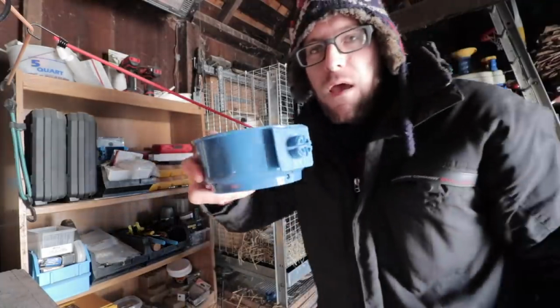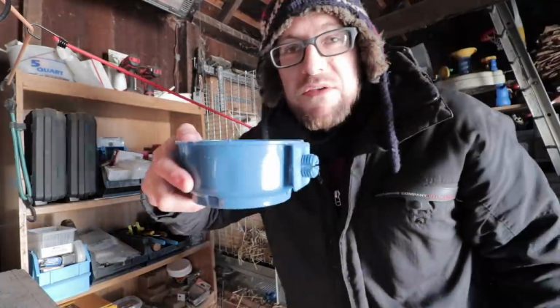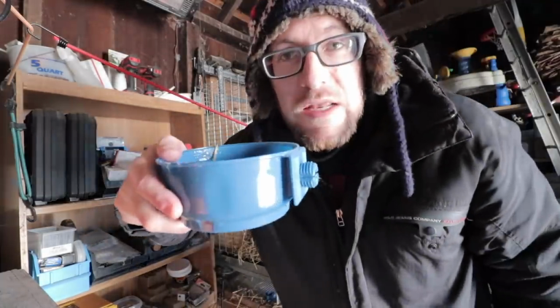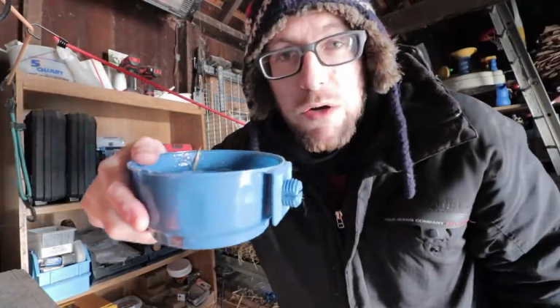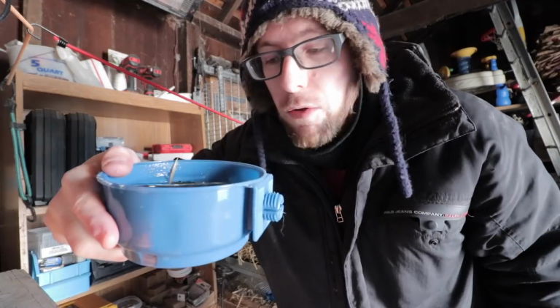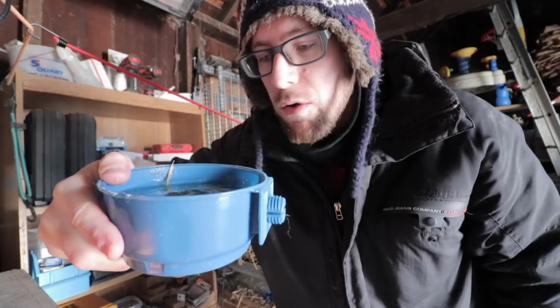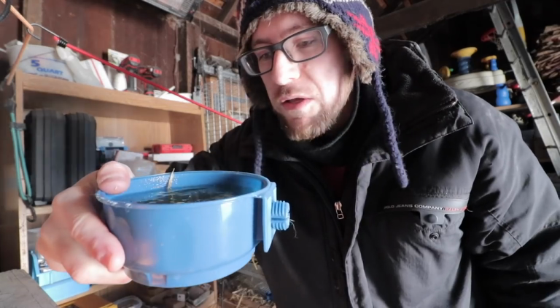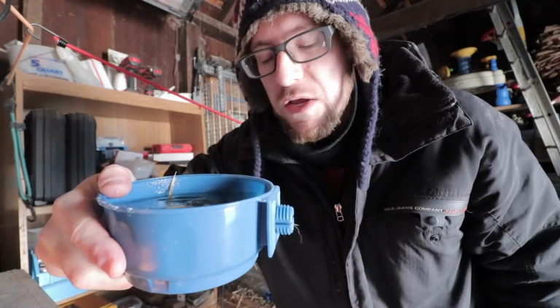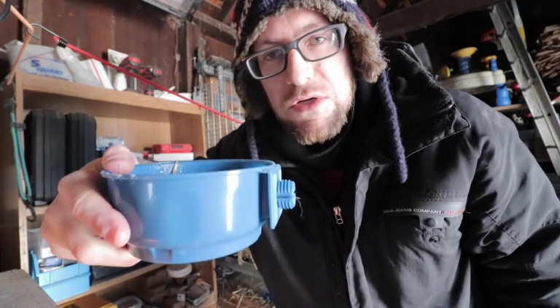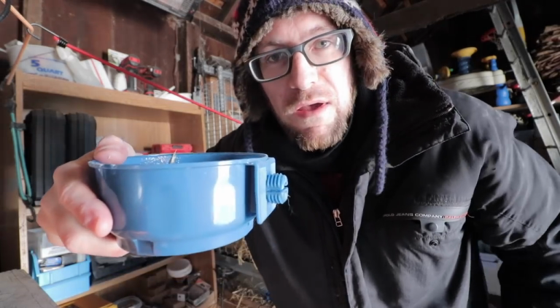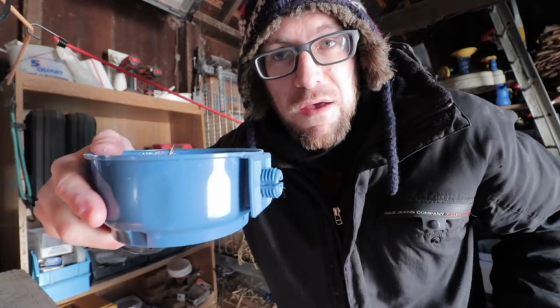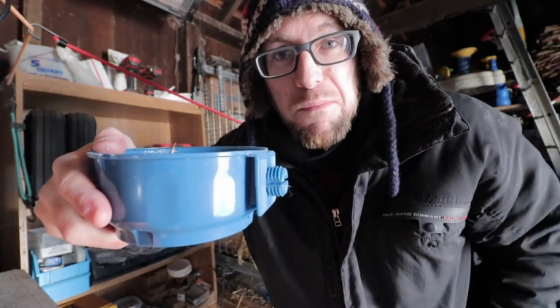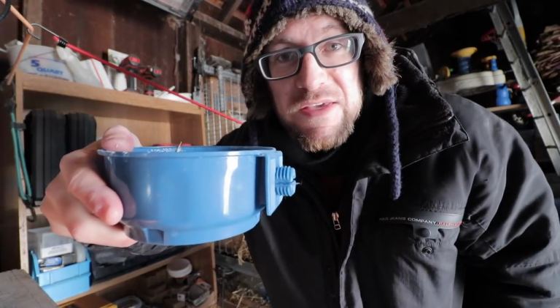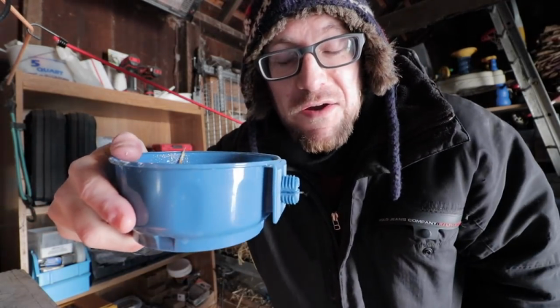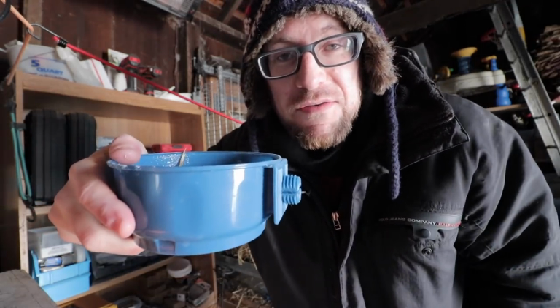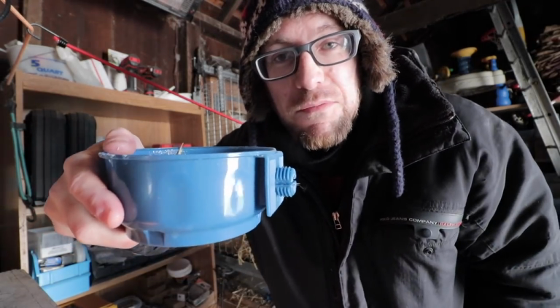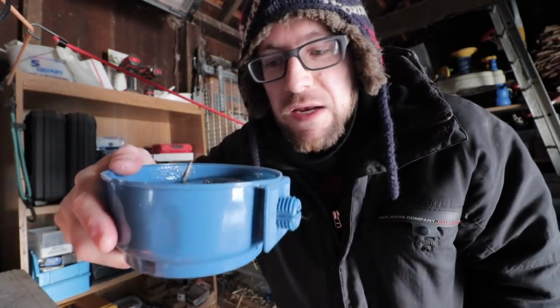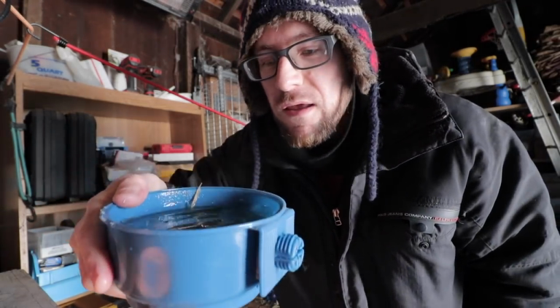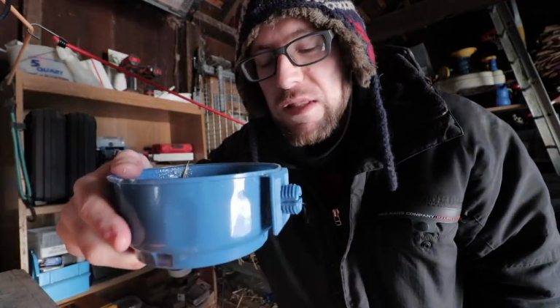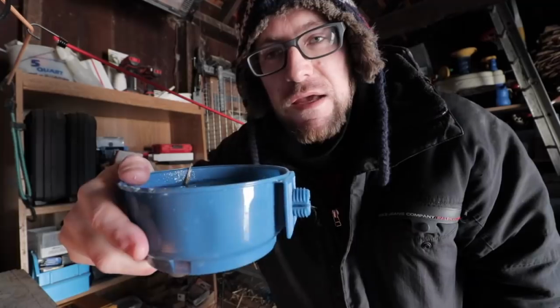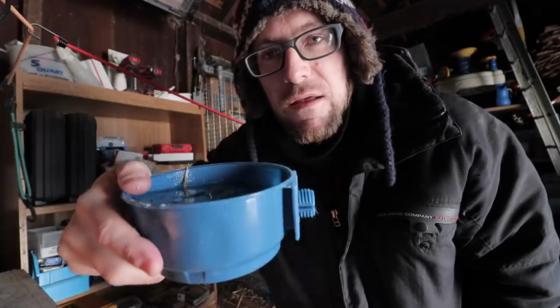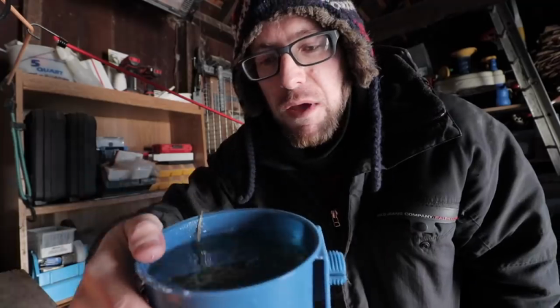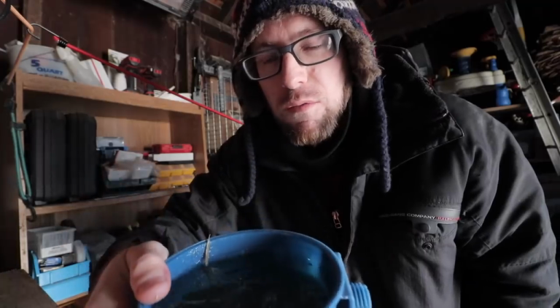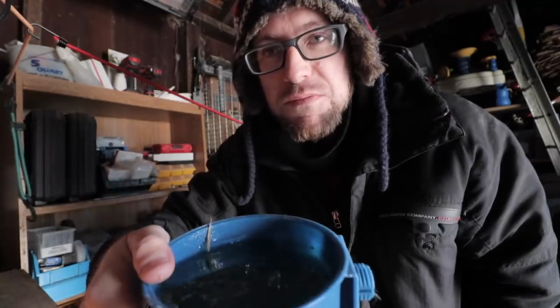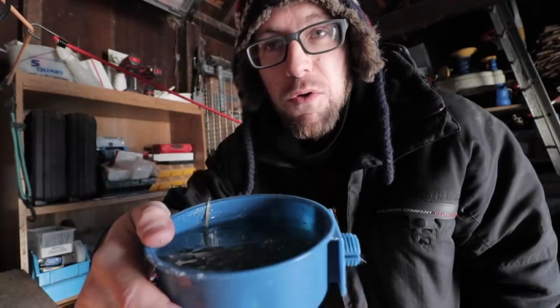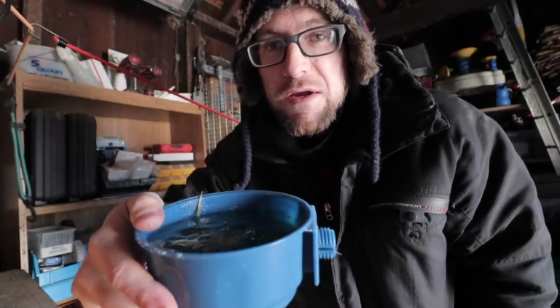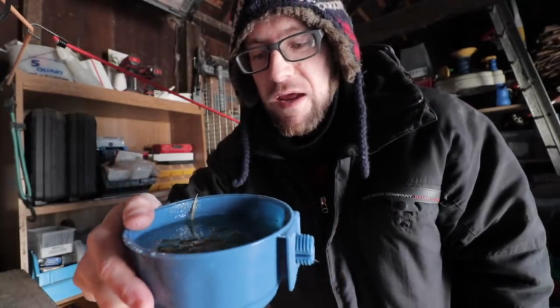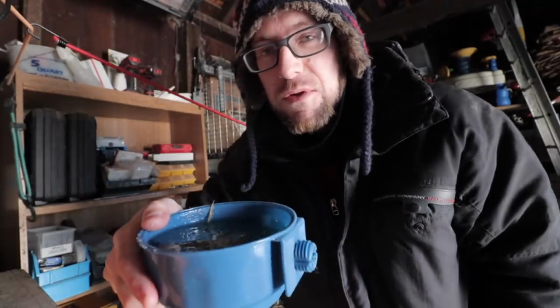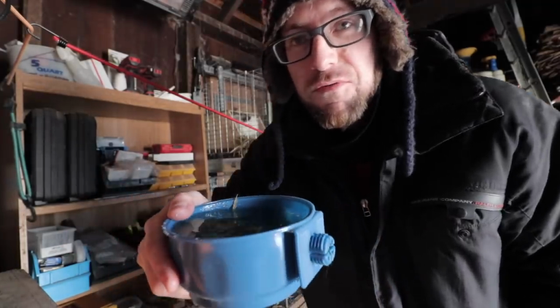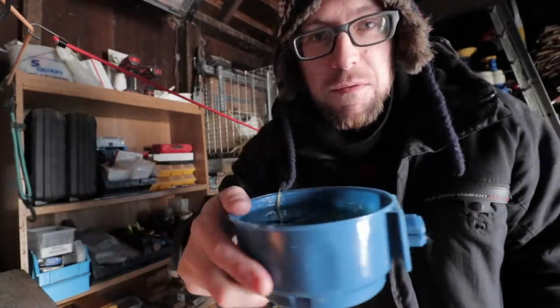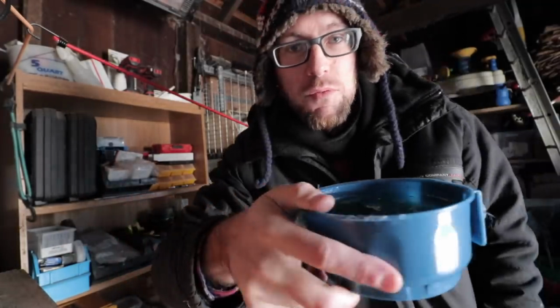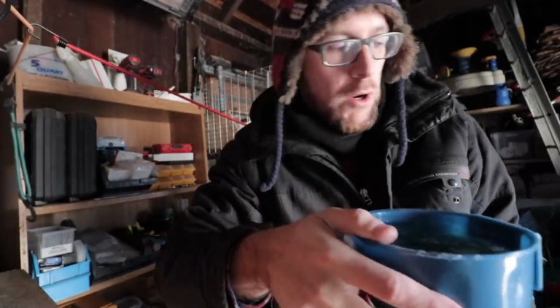I bought this heated water bowl a while ago. It actually took about a month to get here because it came from China. I really like it, but the water is pretty cold out here today, so I'm going to go fill this up with some warm water.